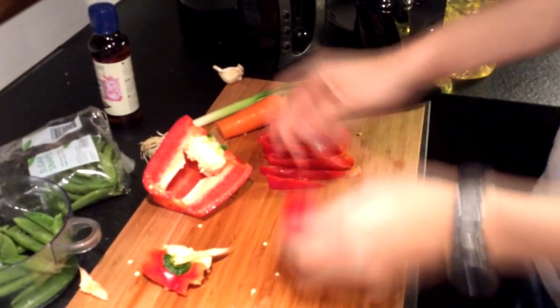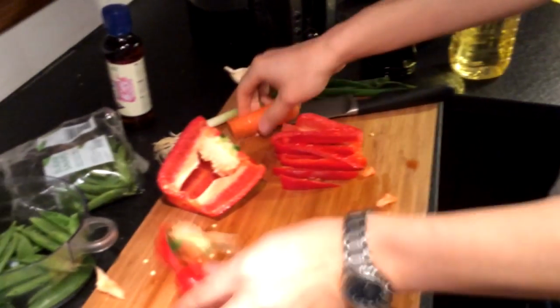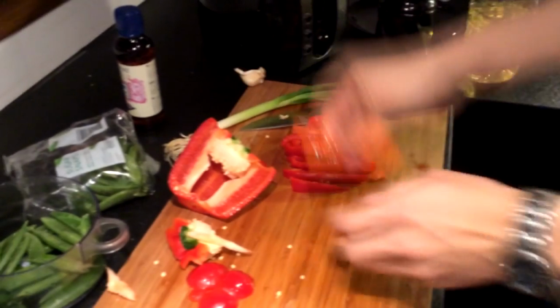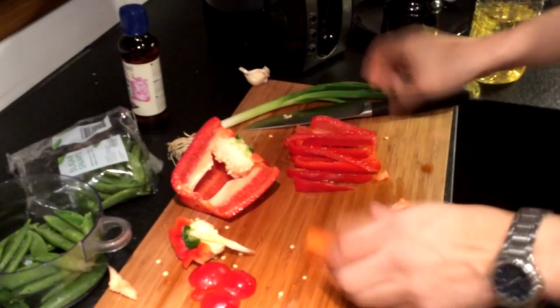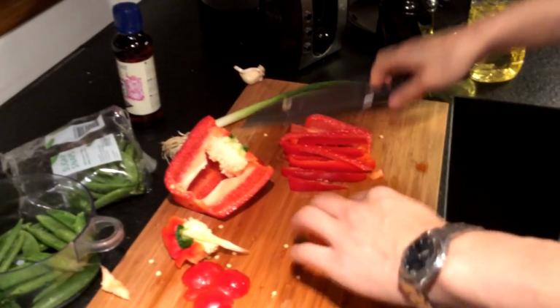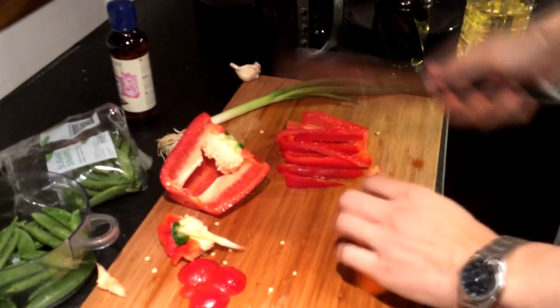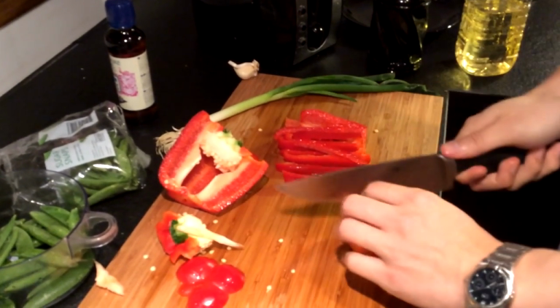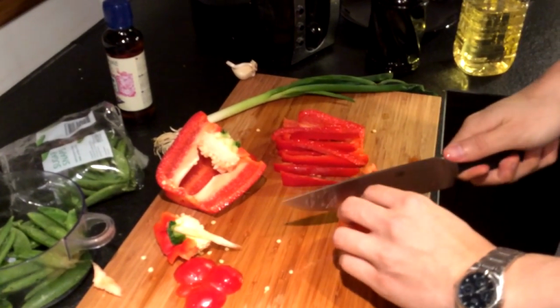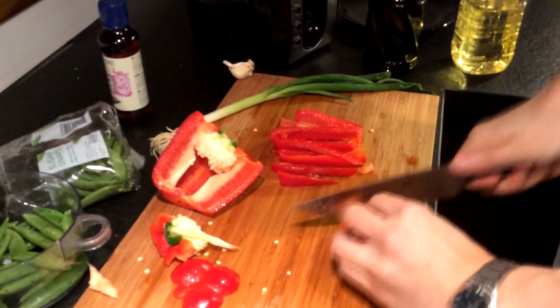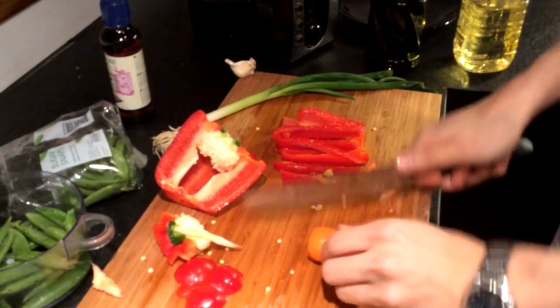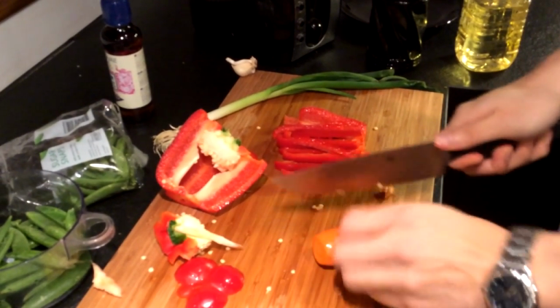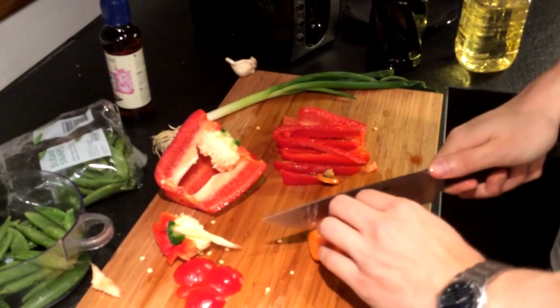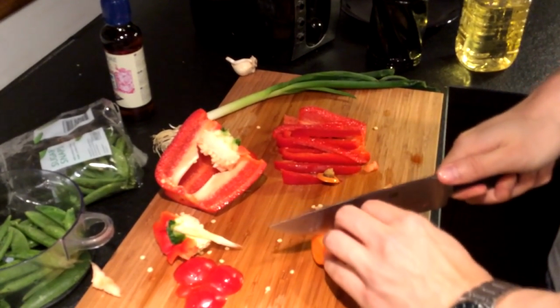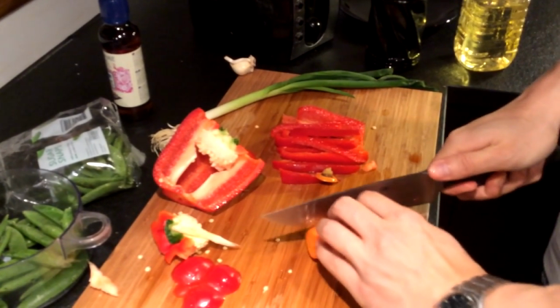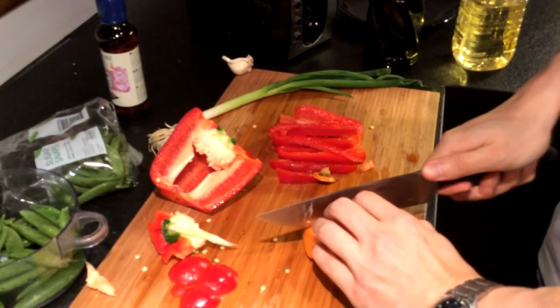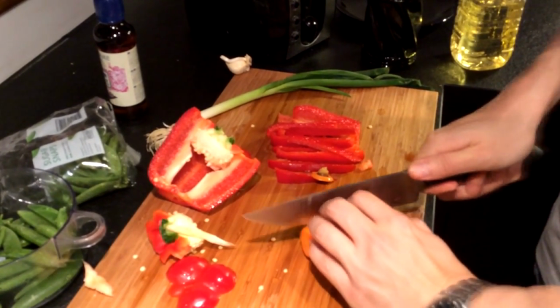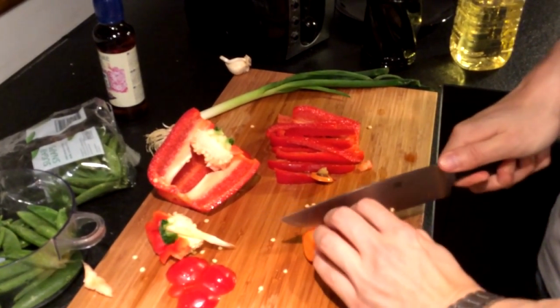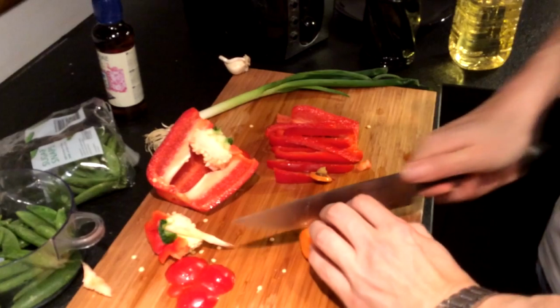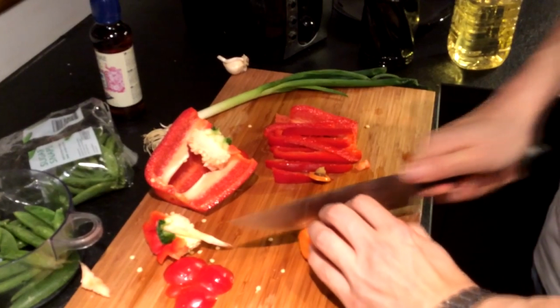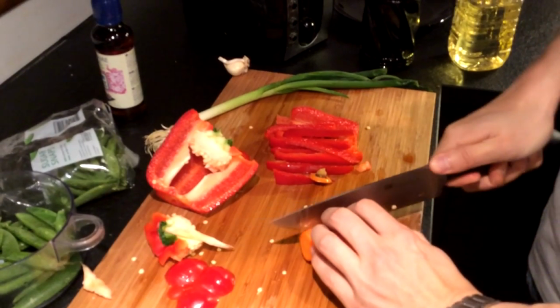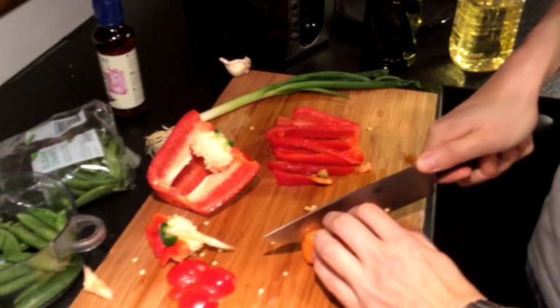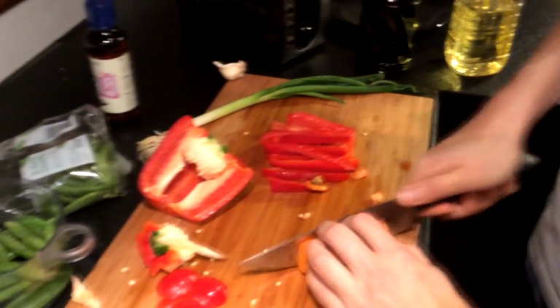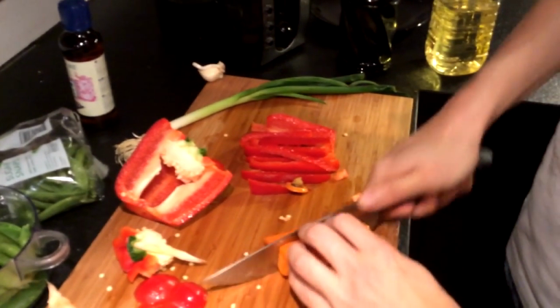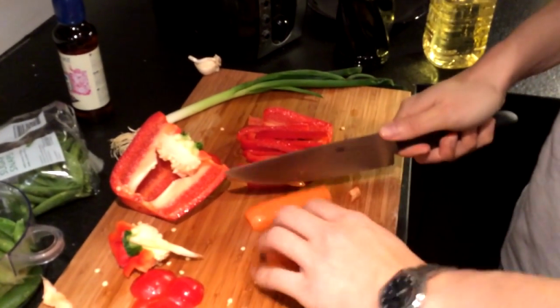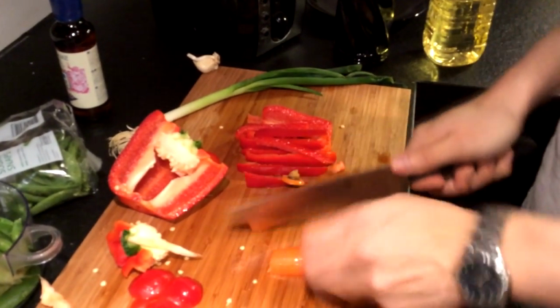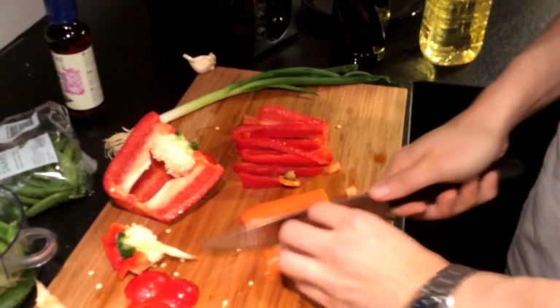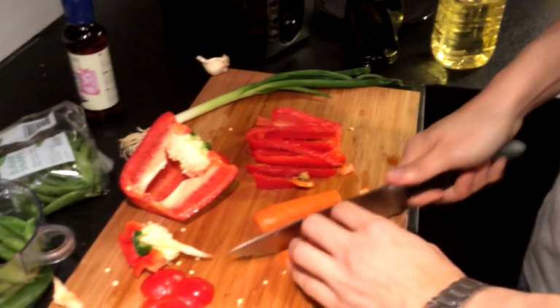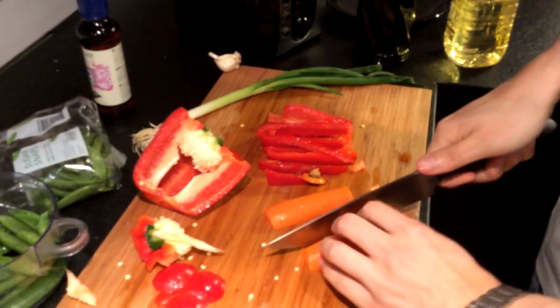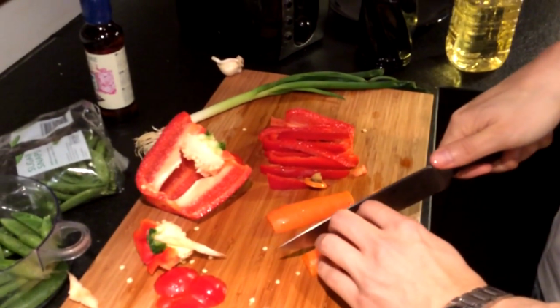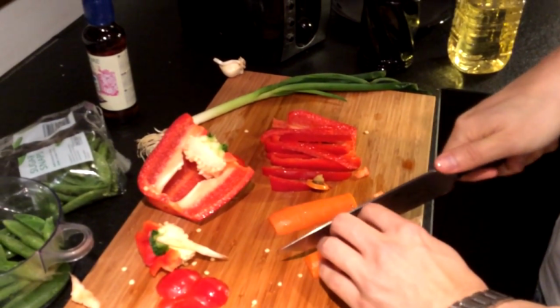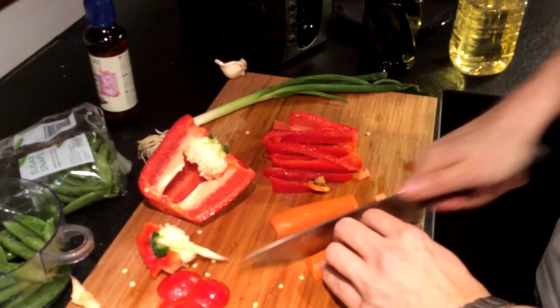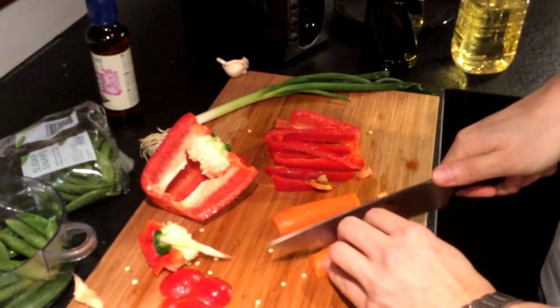You can add whatever vegetable you want. I personally like it to be very colorful. So I have bell peppers, carrots, and then a little bit of green onions at the end.